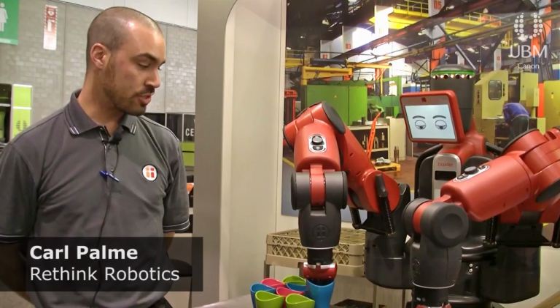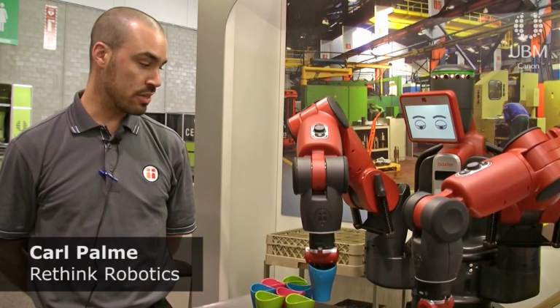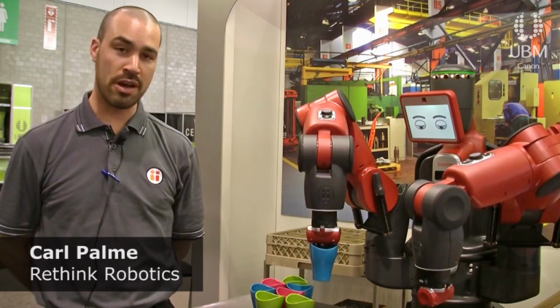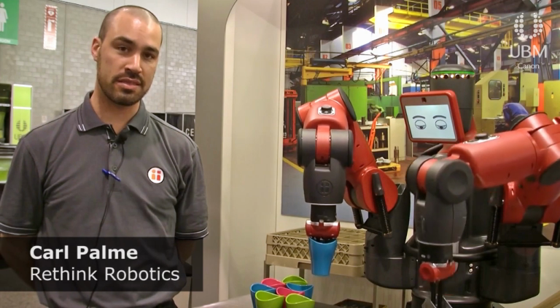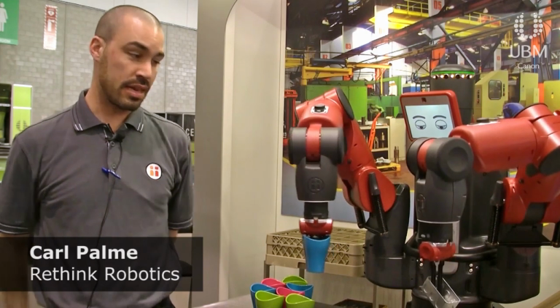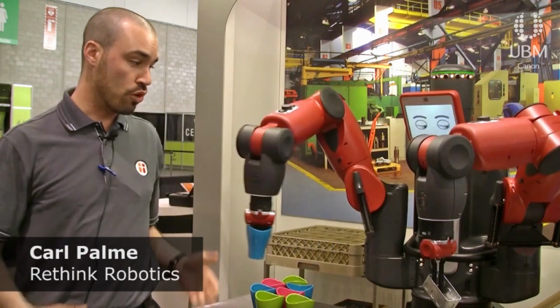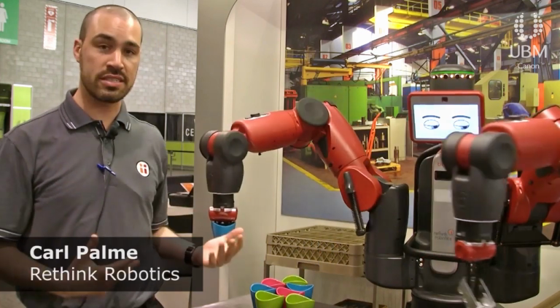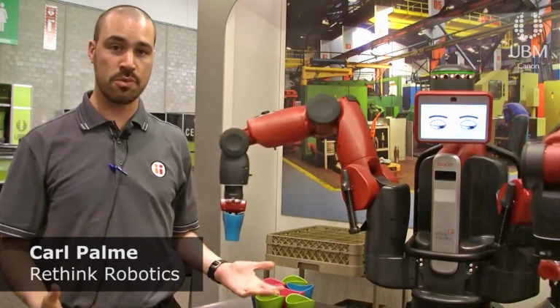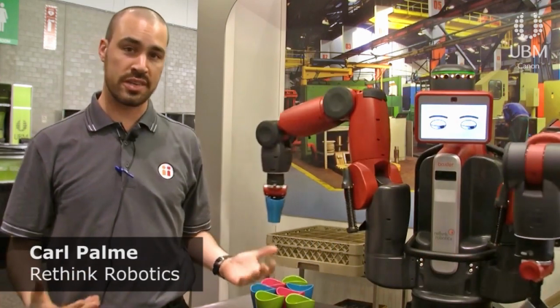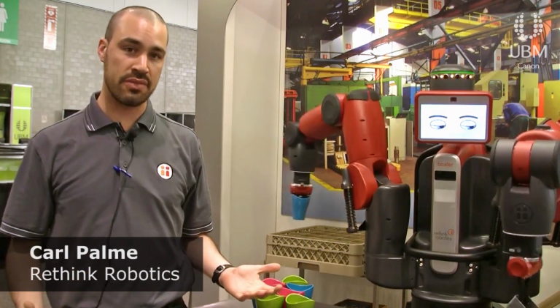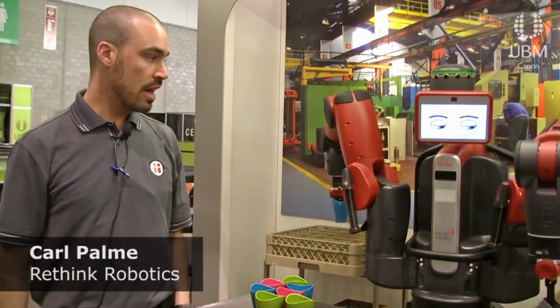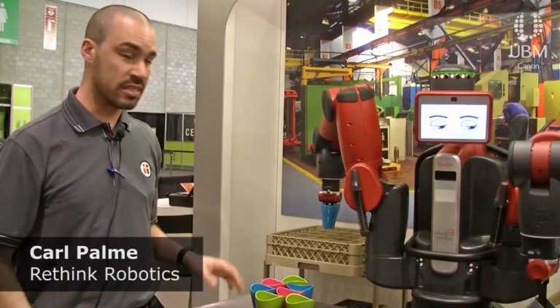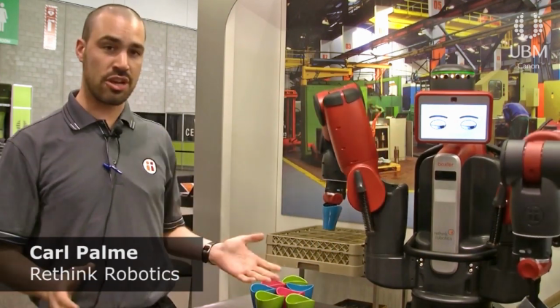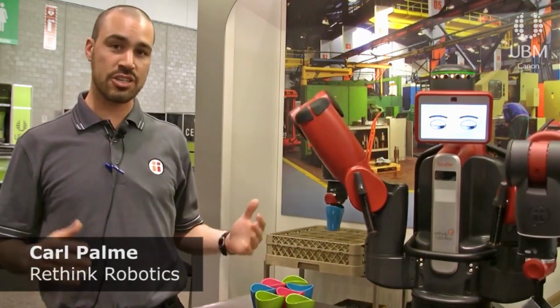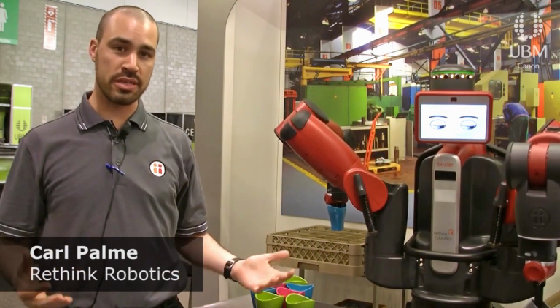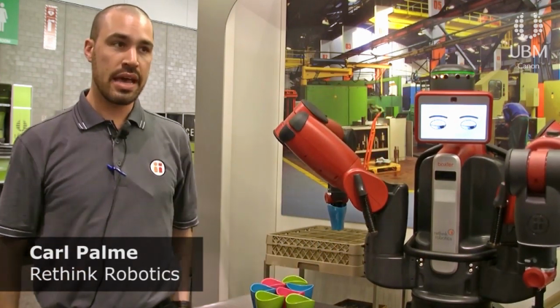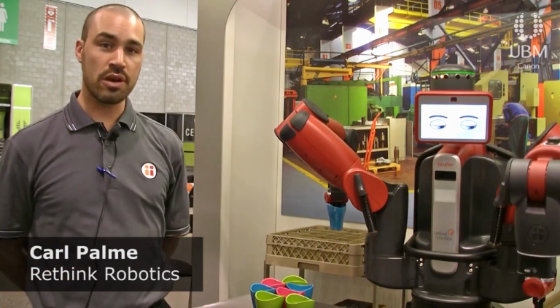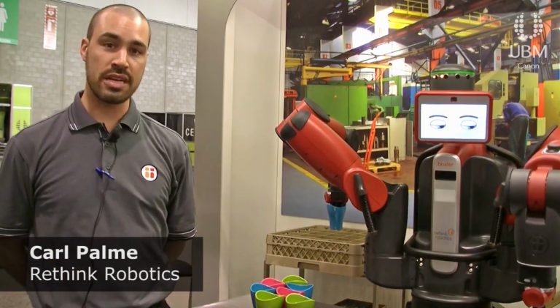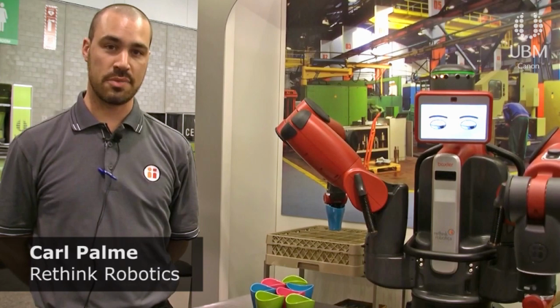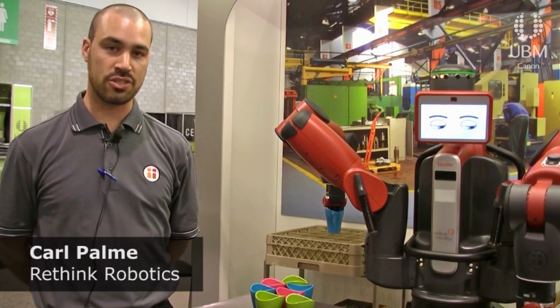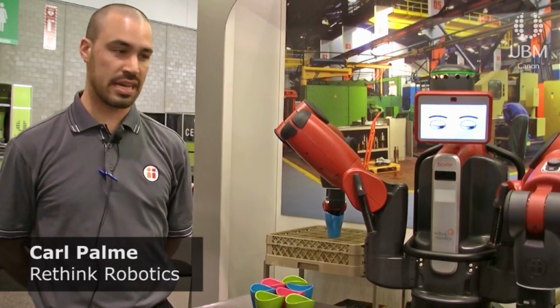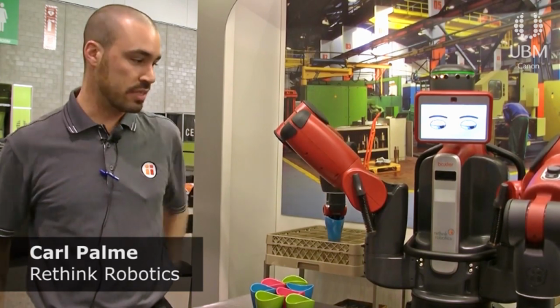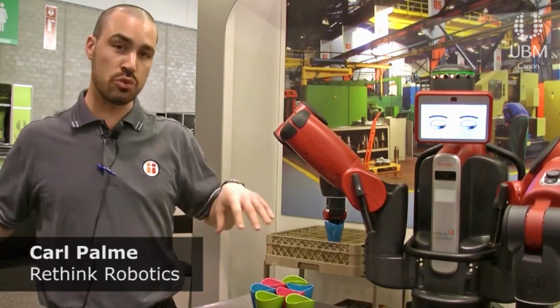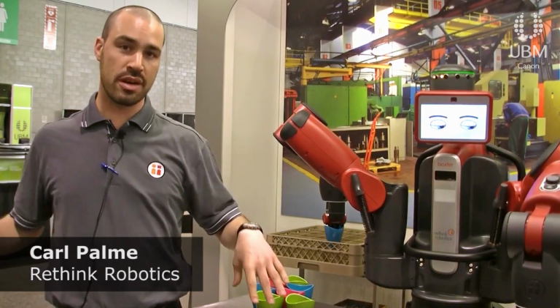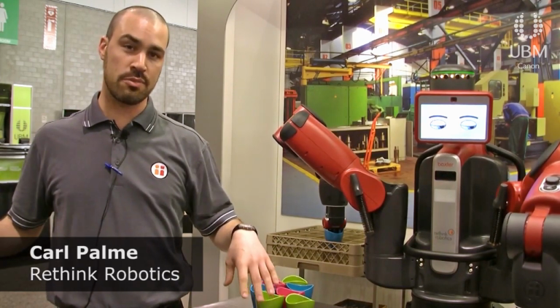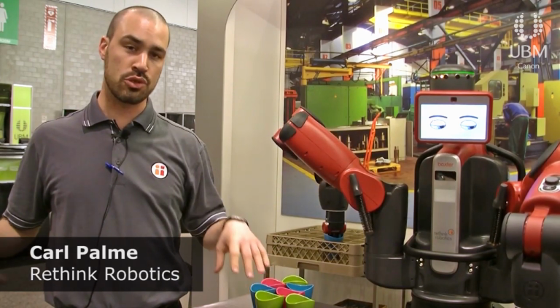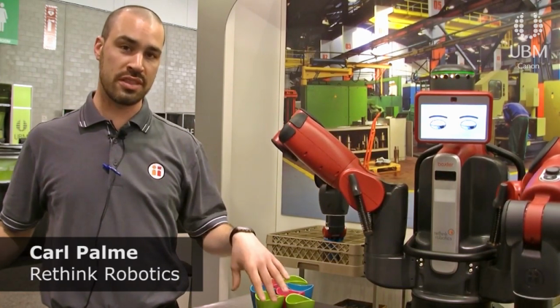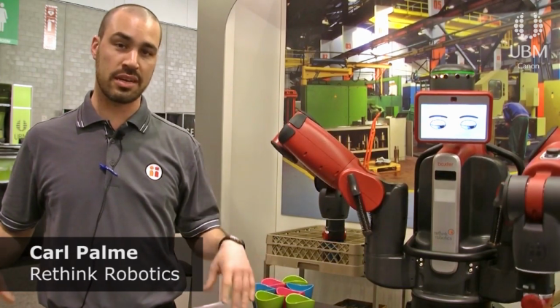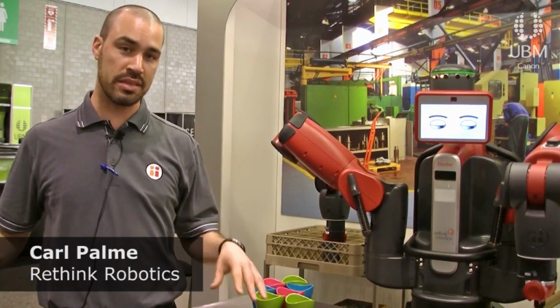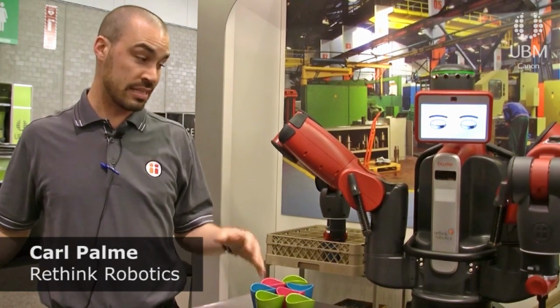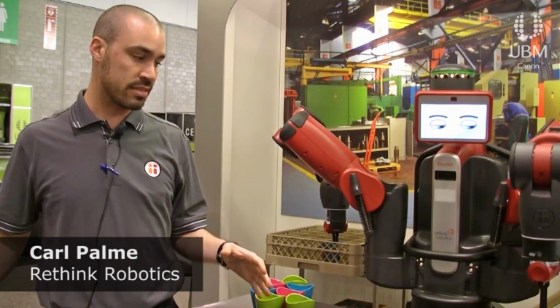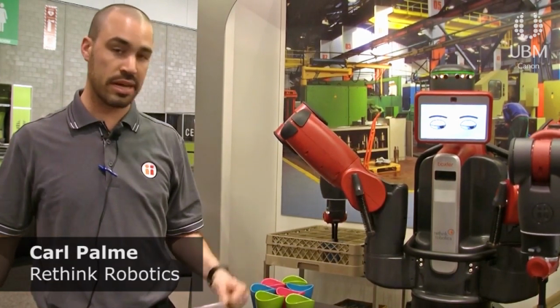Baxter is a robot that can work alongside humans — it's very safe. As you can see, there's not a cage around it. One of the nice things about Baxter is that because it has two different arms, it can be doing two different things at exactly the same time.